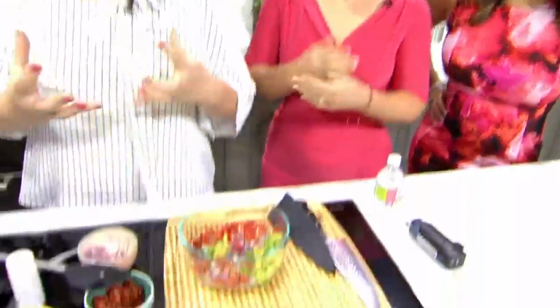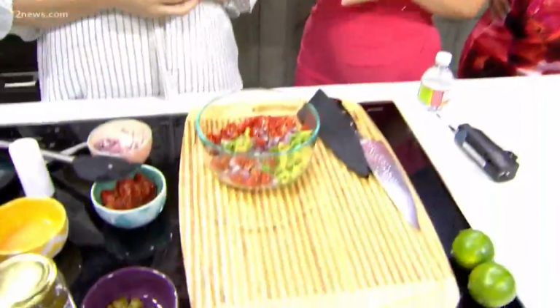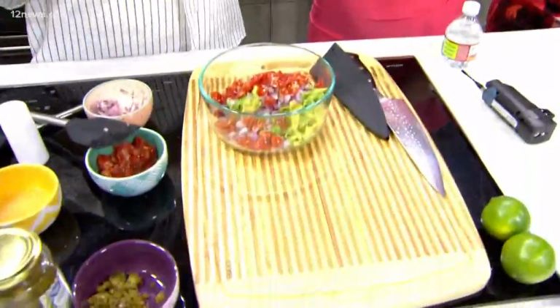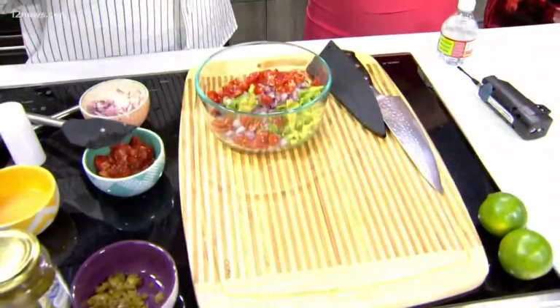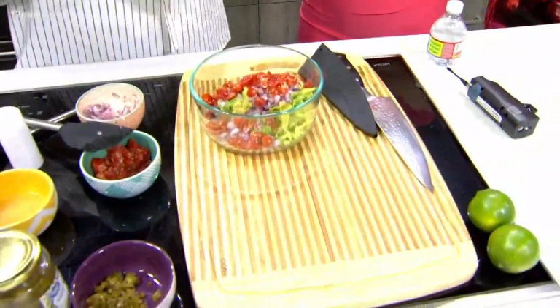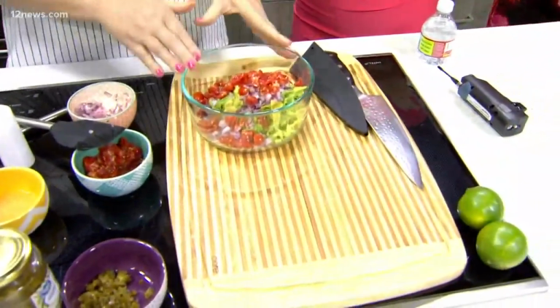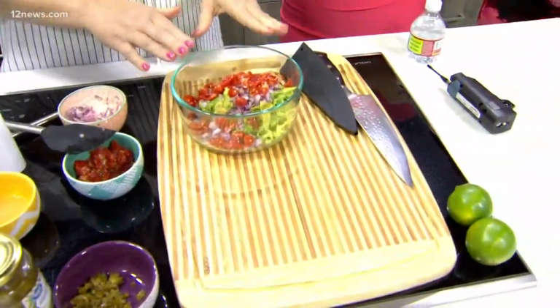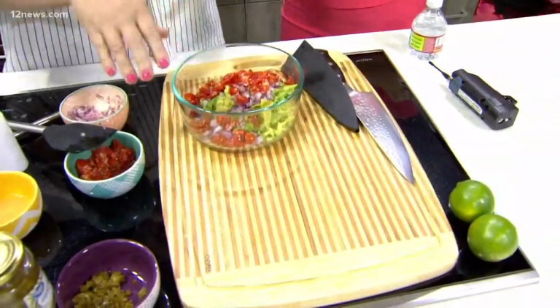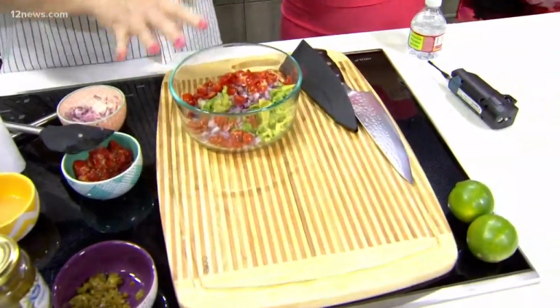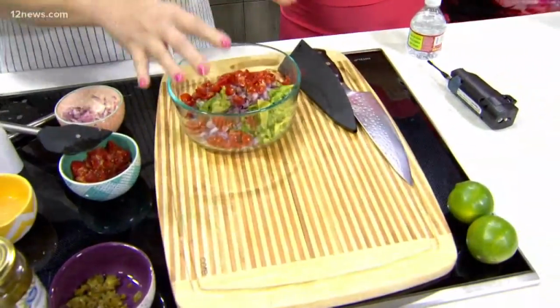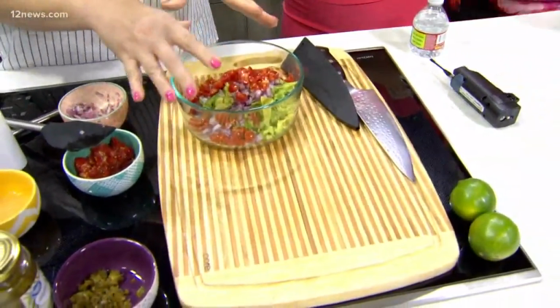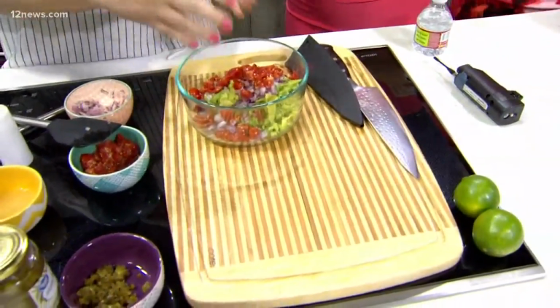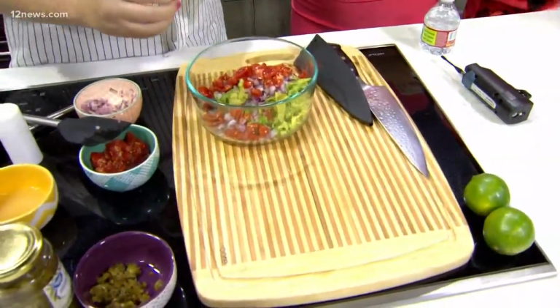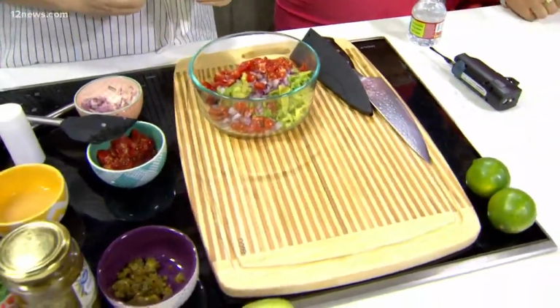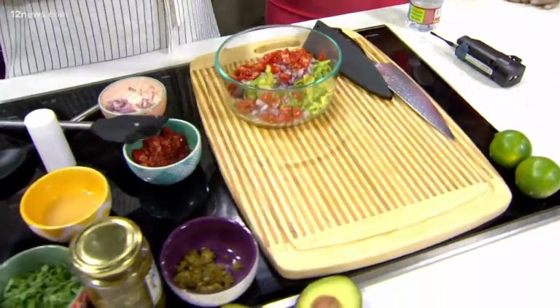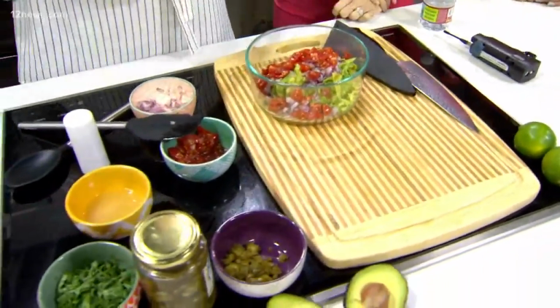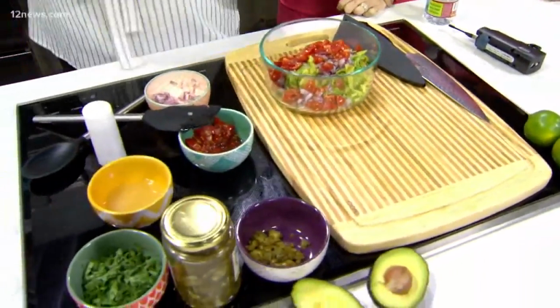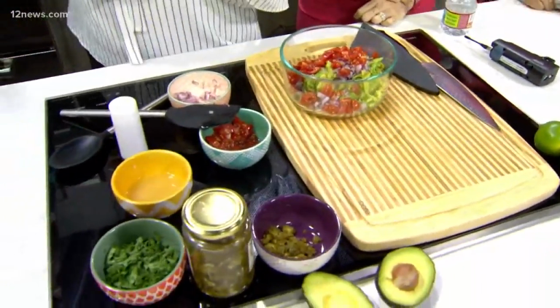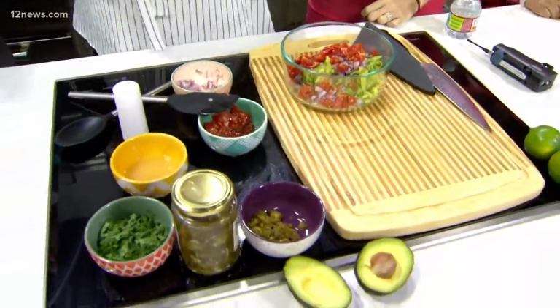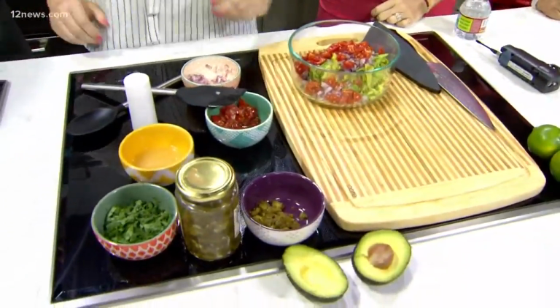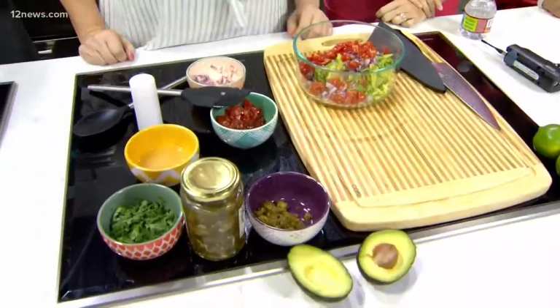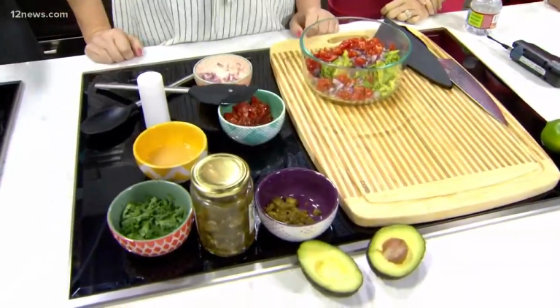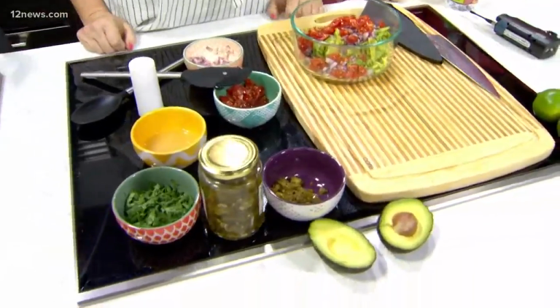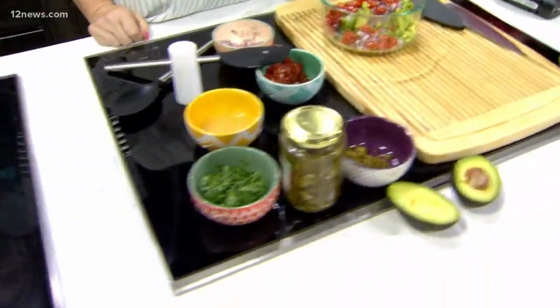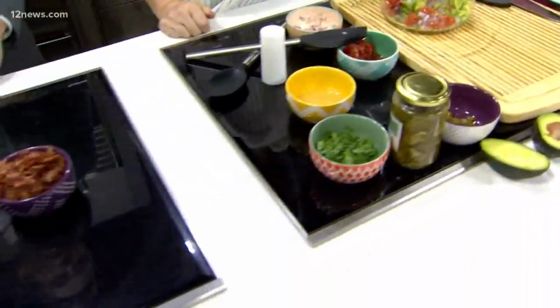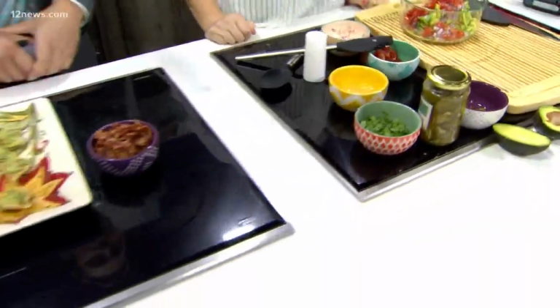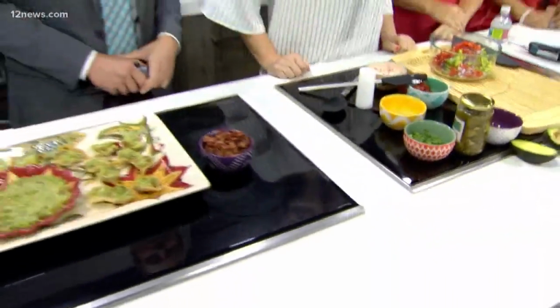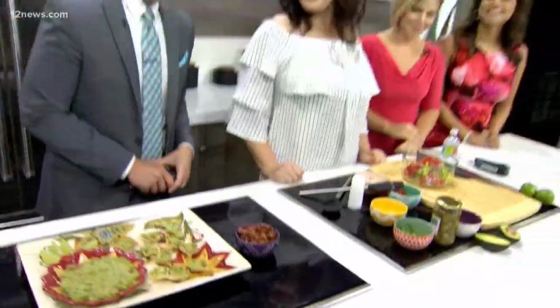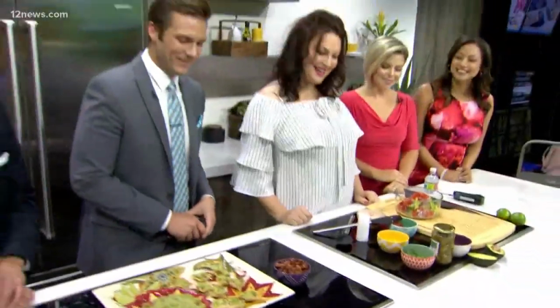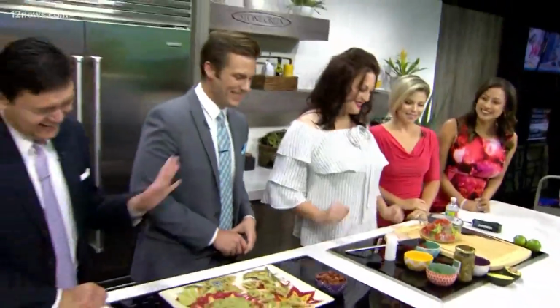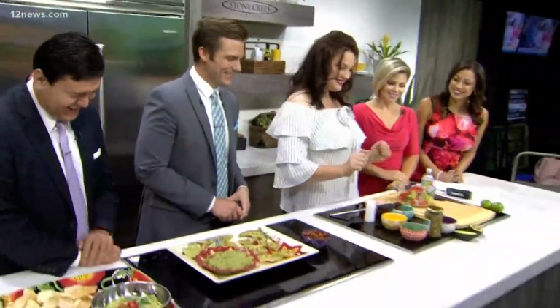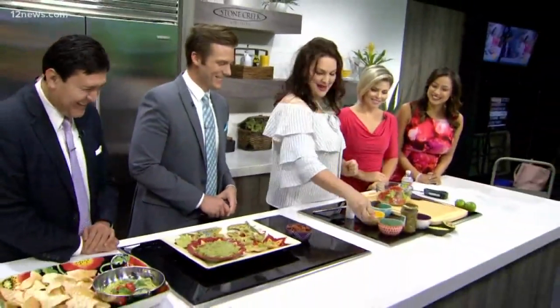Cherry tomatoes are easier to dice as well. You want to get a smaller dice again. And whether you say tomatoes or tomatoes — today I'm gonna say tomatoes.